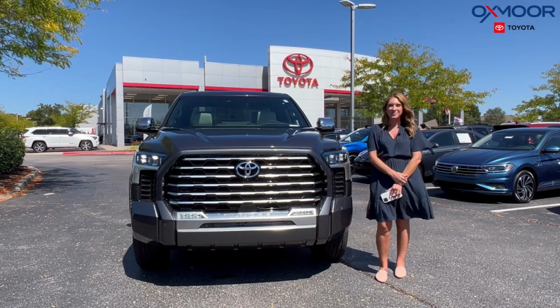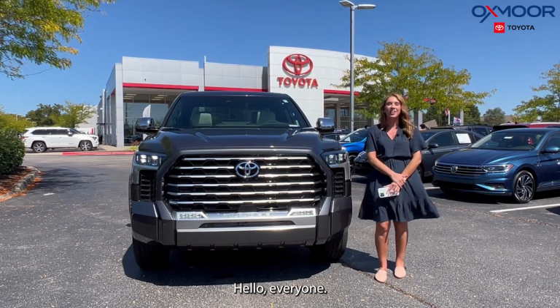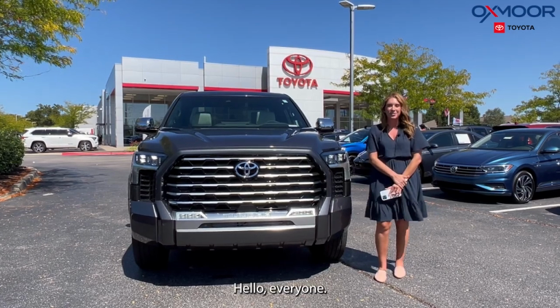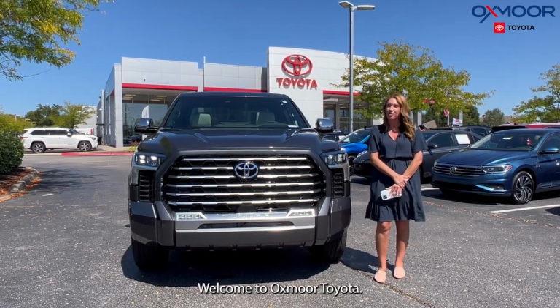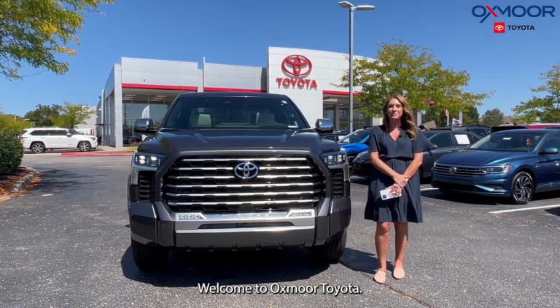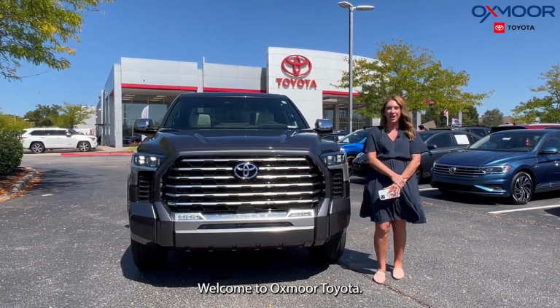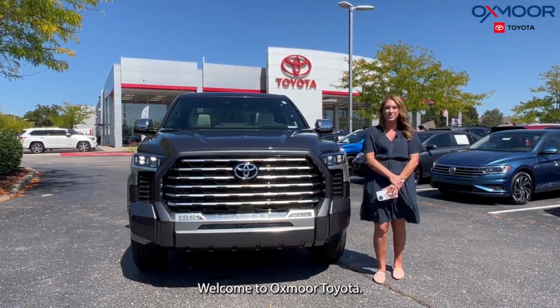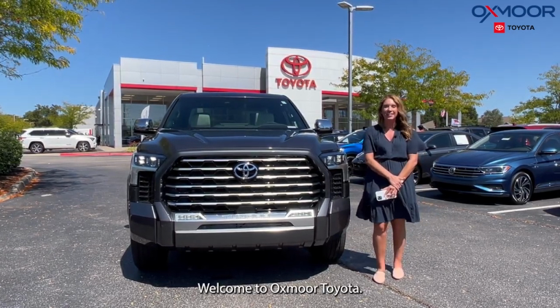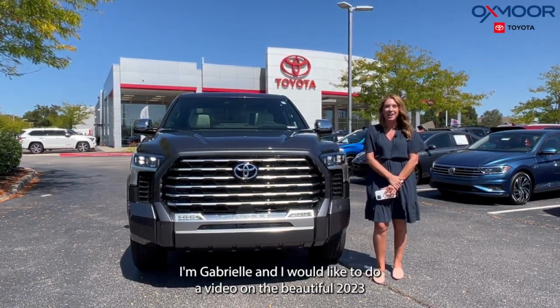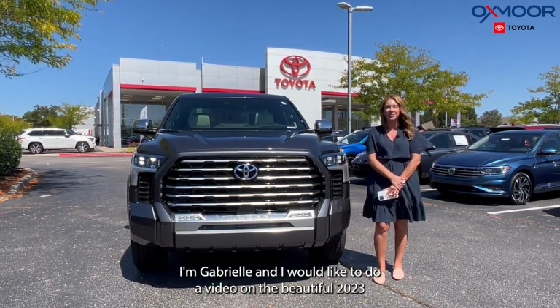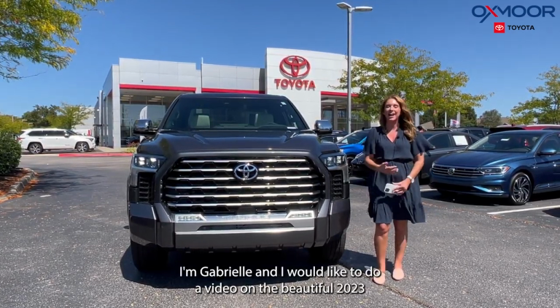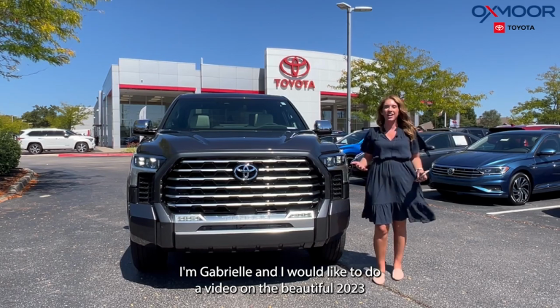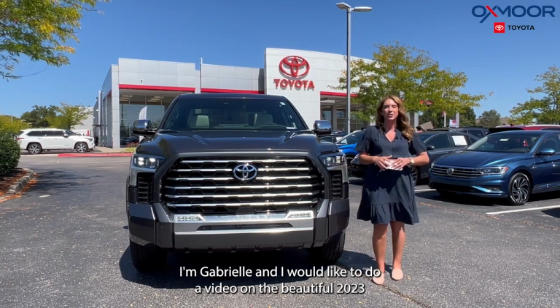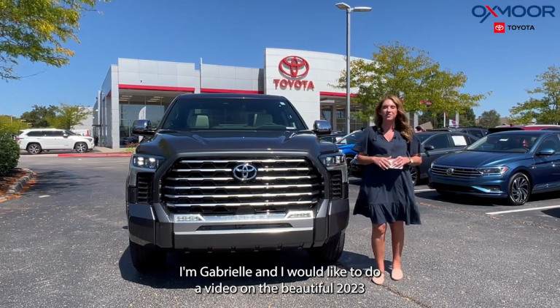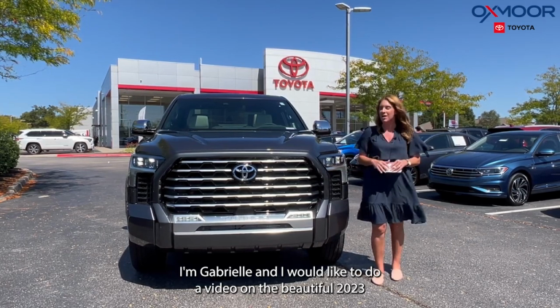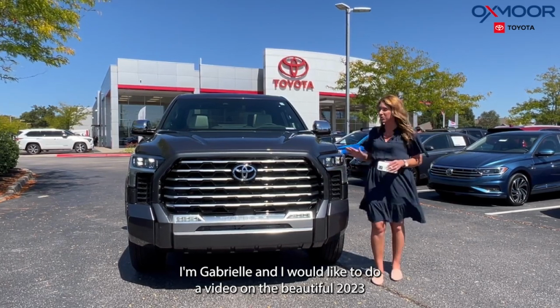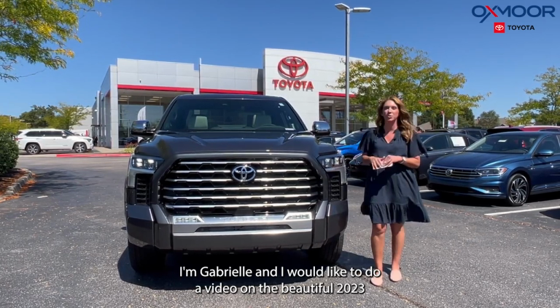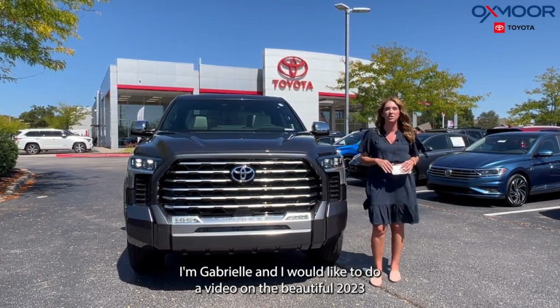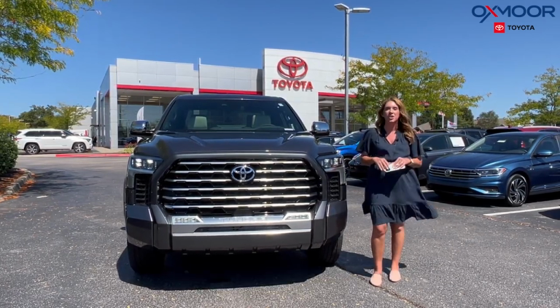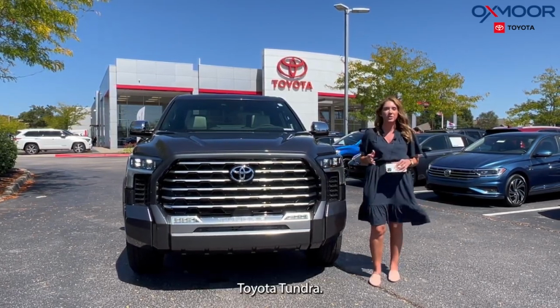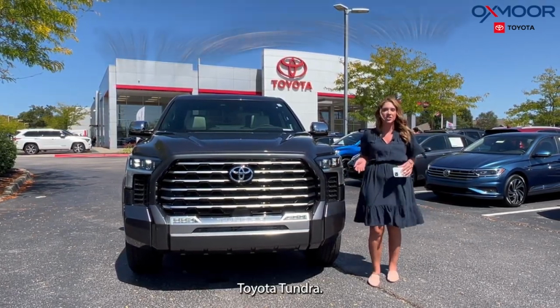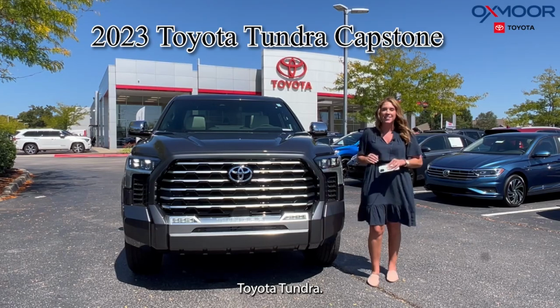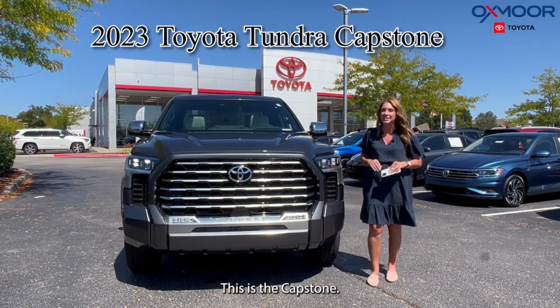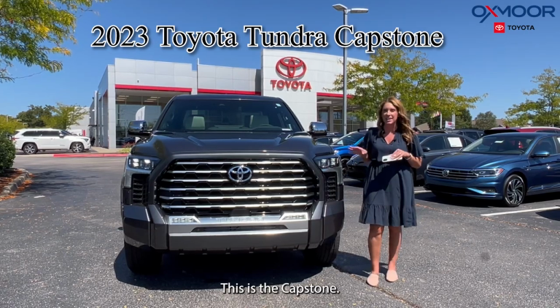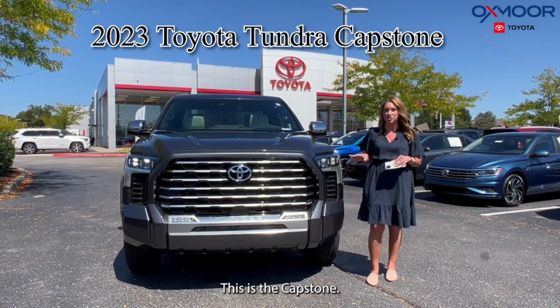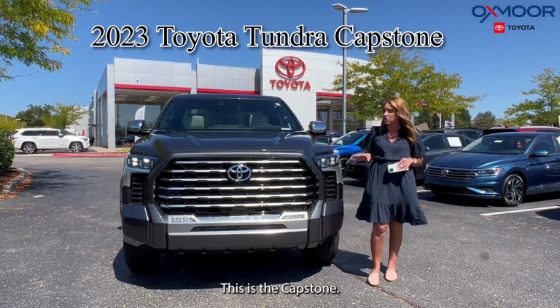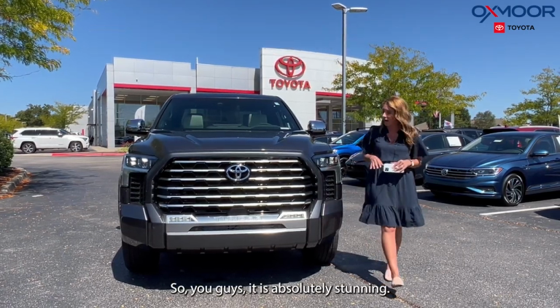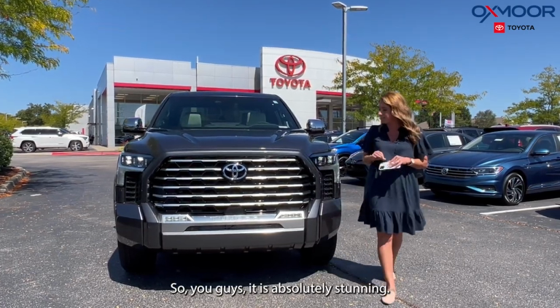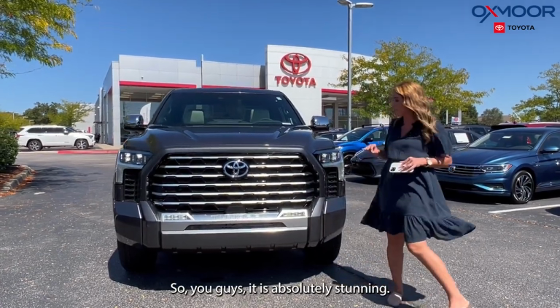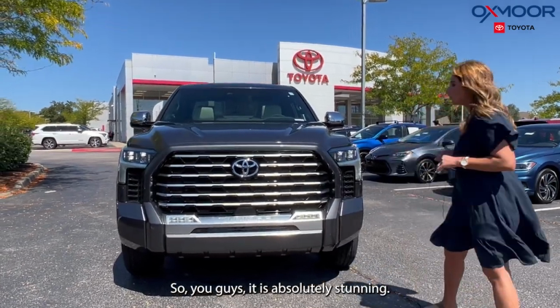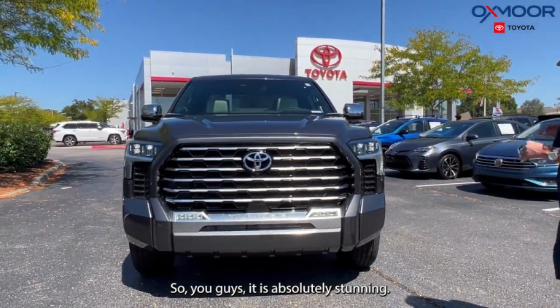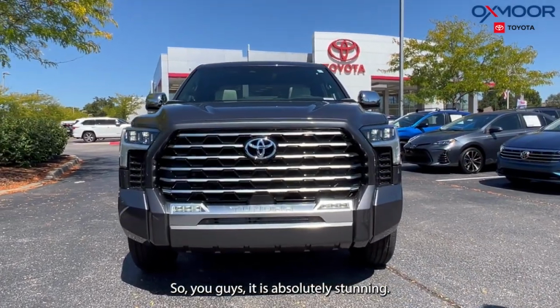Hello everyone, welcome to Oxmoor Toyota. I'm Gabrielle, and I would like to do a video on the beautiful 2023 Toyota Tundra. This is the Capstone, and it is absolutely stunning.